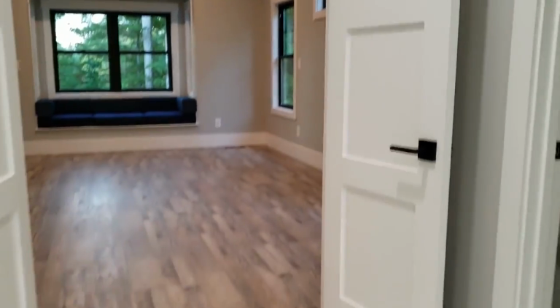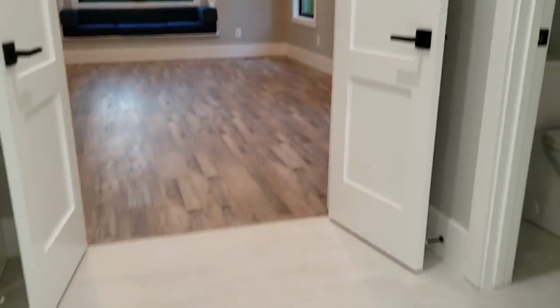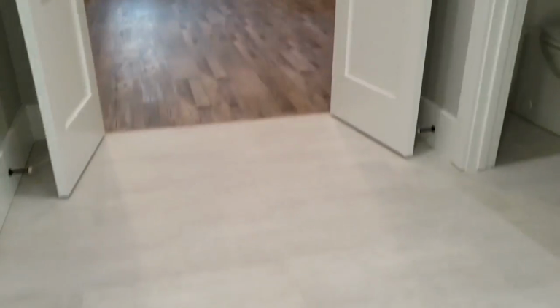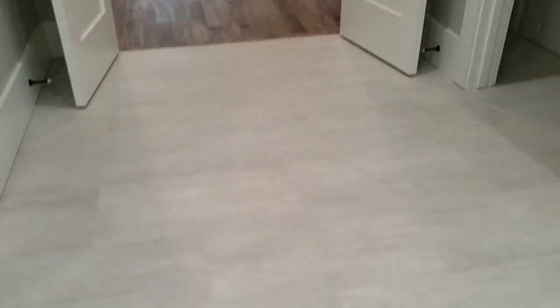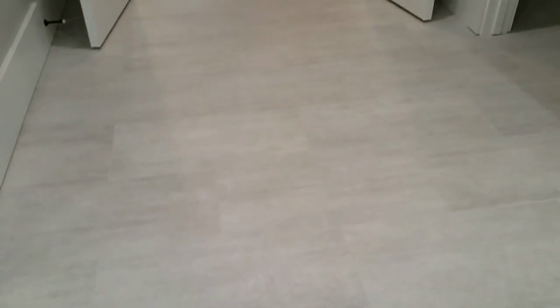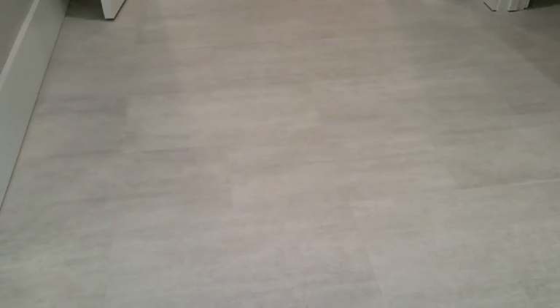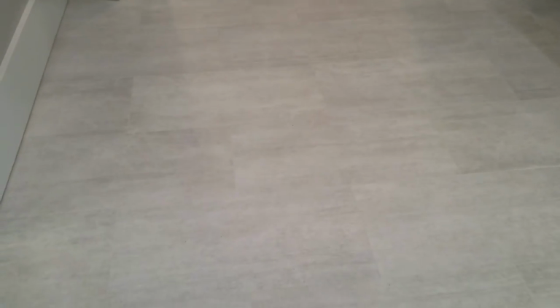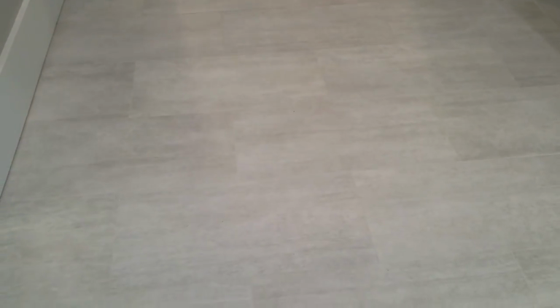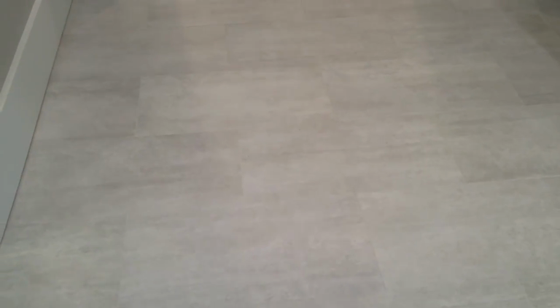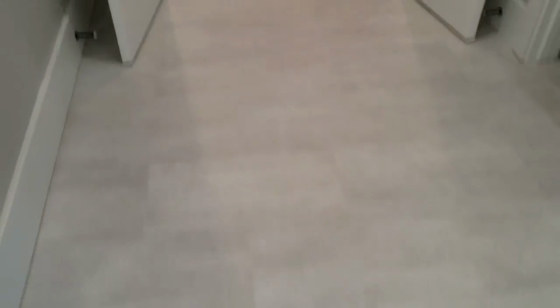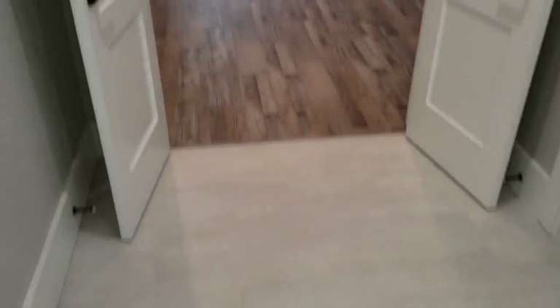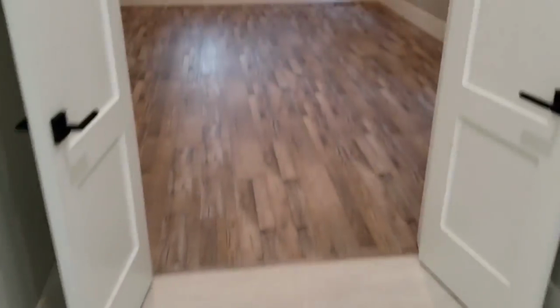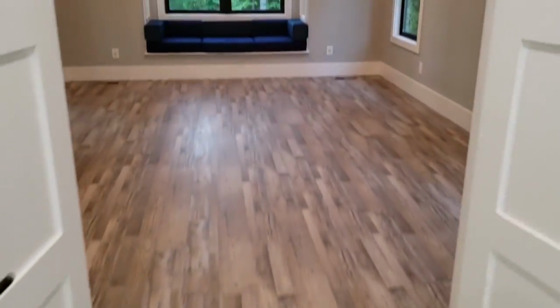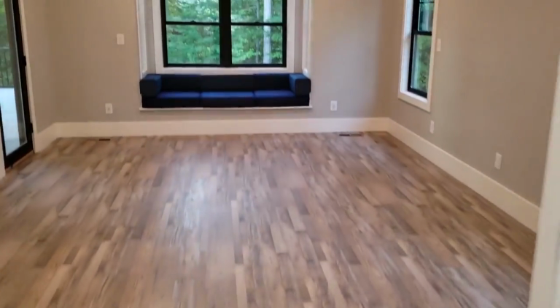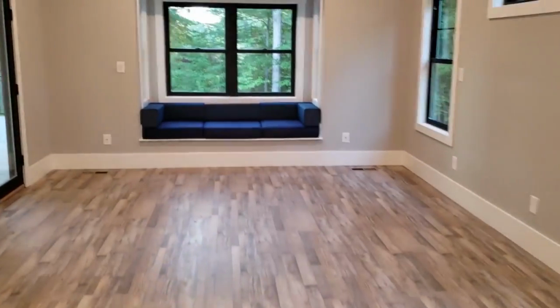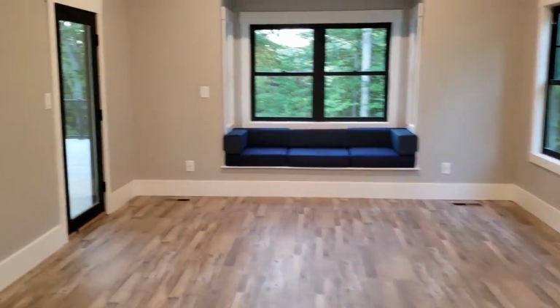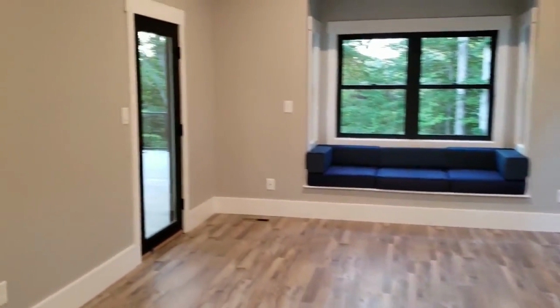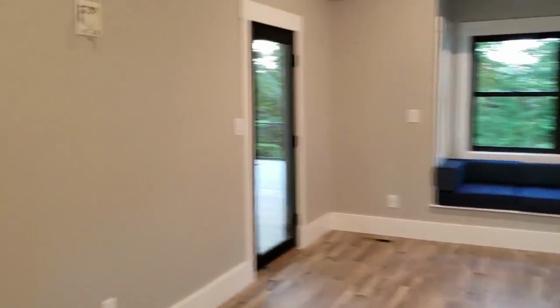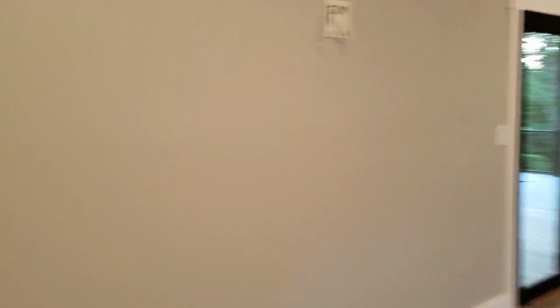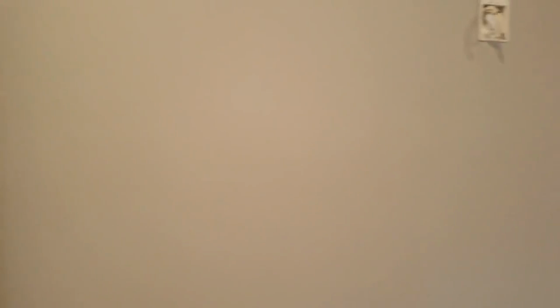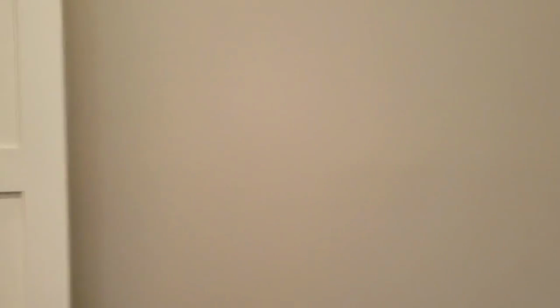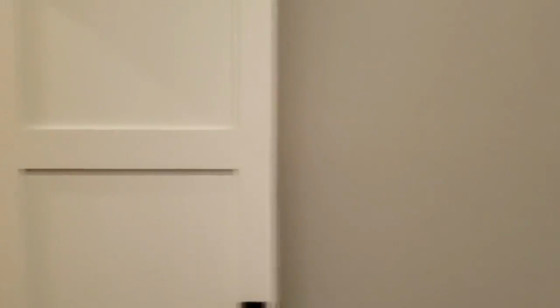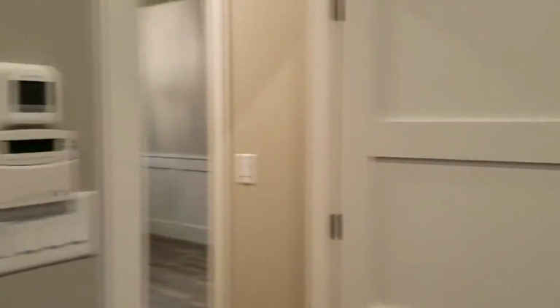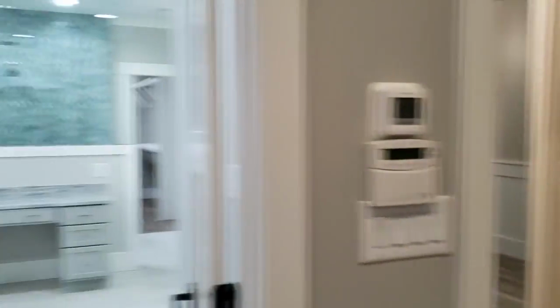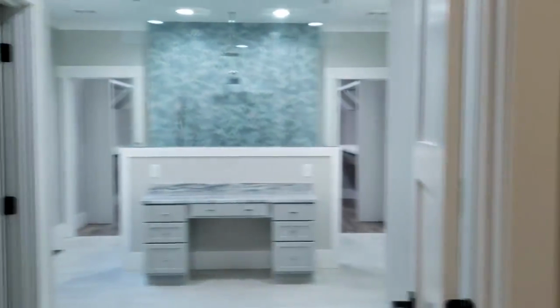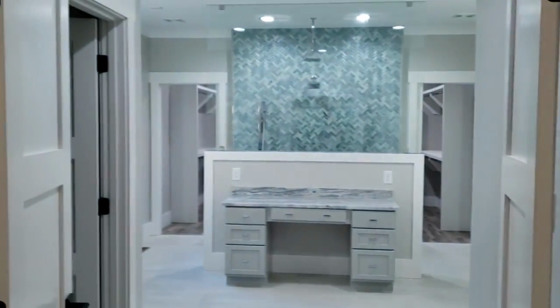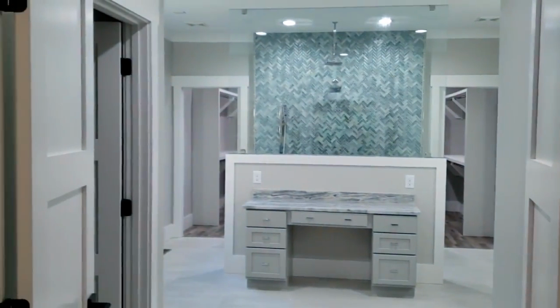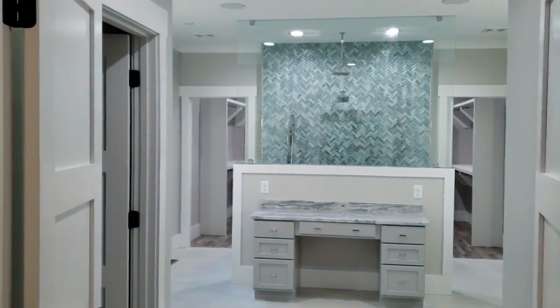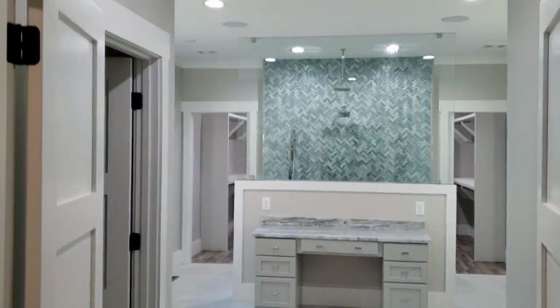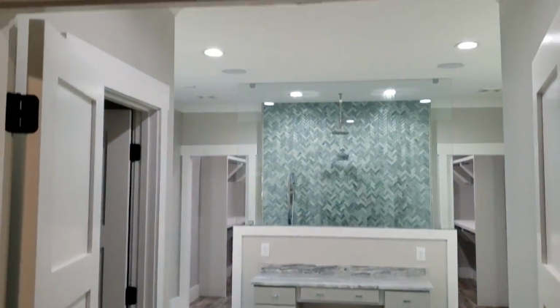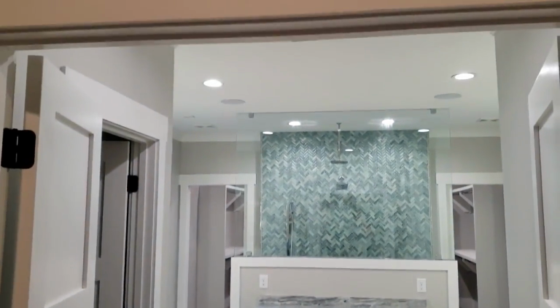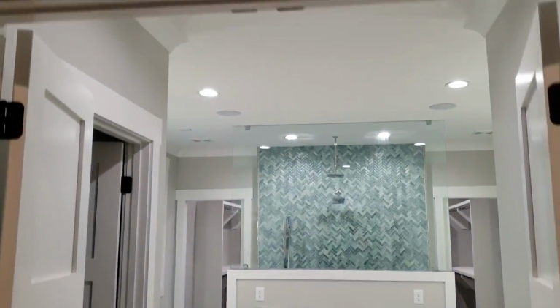Look at this wonderful tile work — our good friends over at the Tile Authority did a great job for us. You're not going to see too many master suites like this. This is really unique.